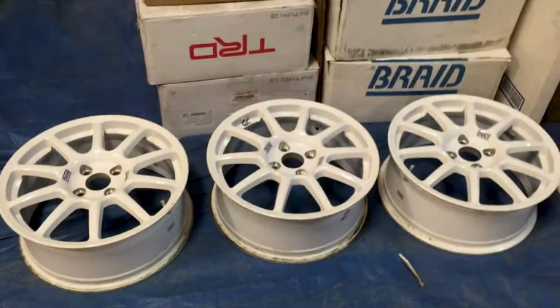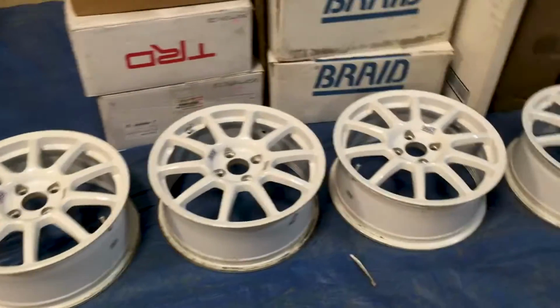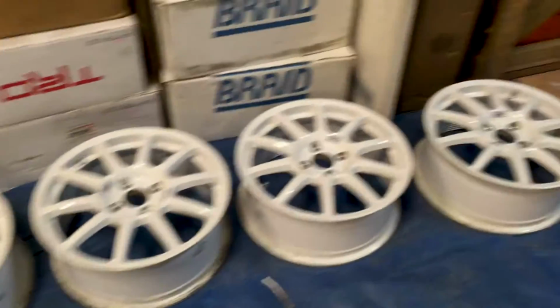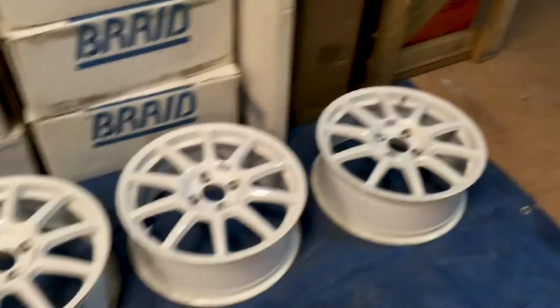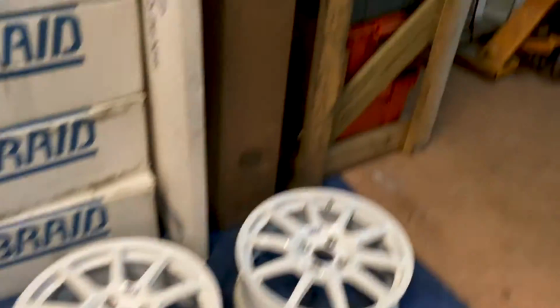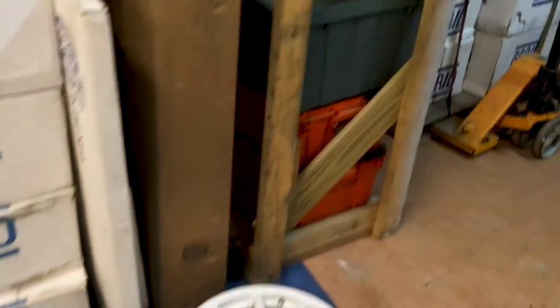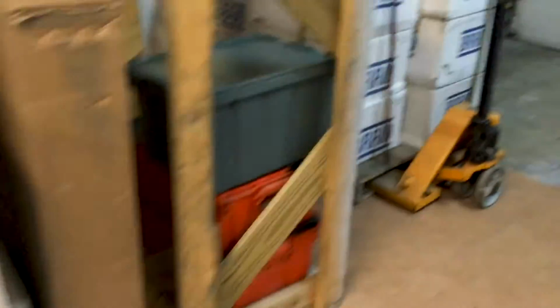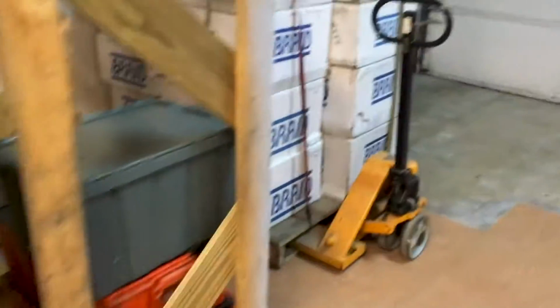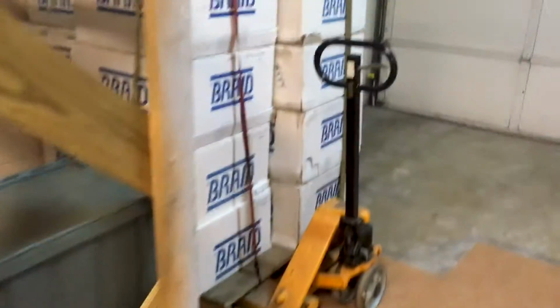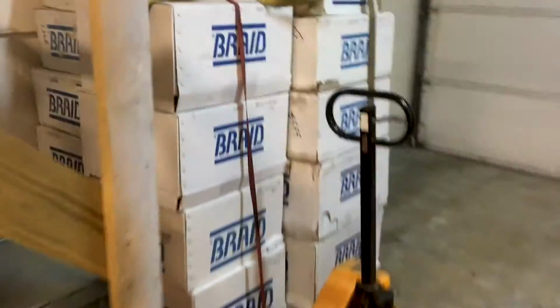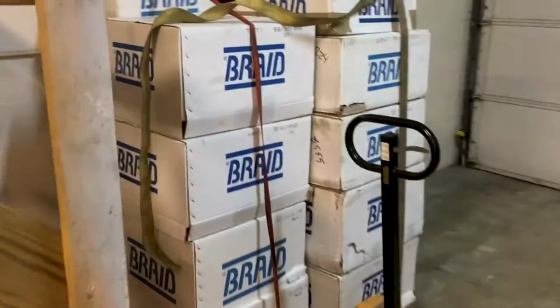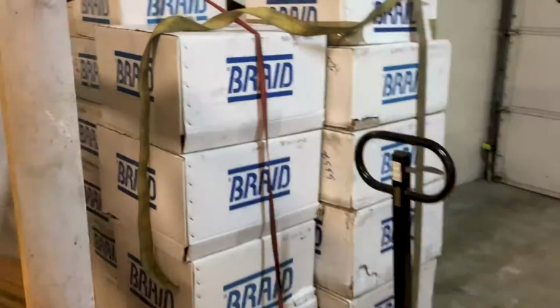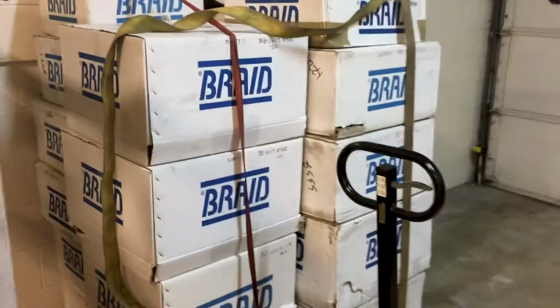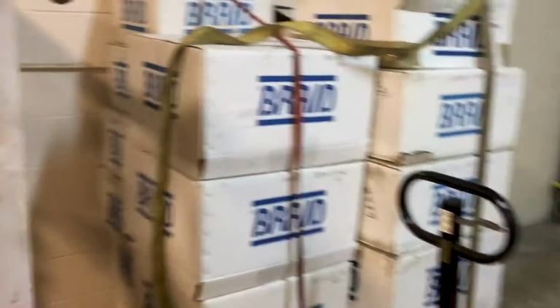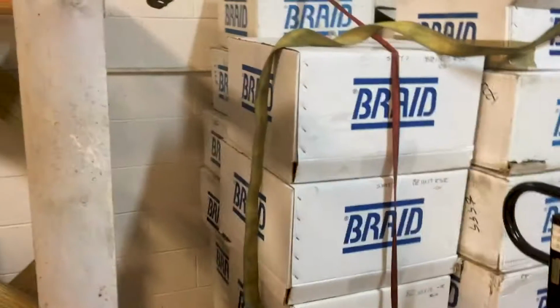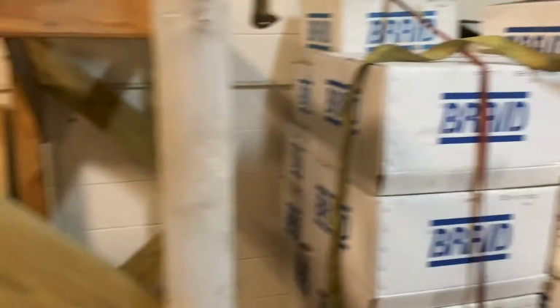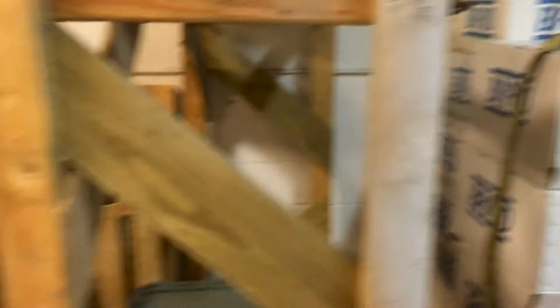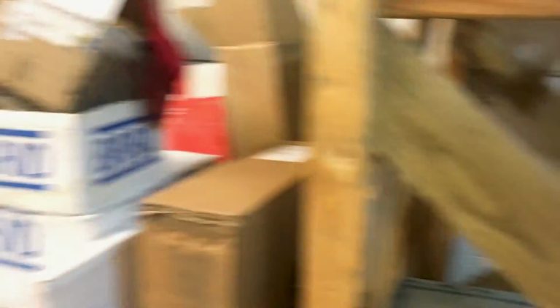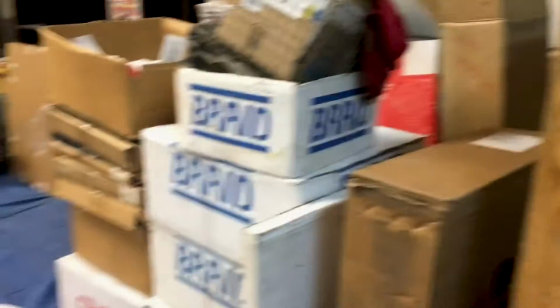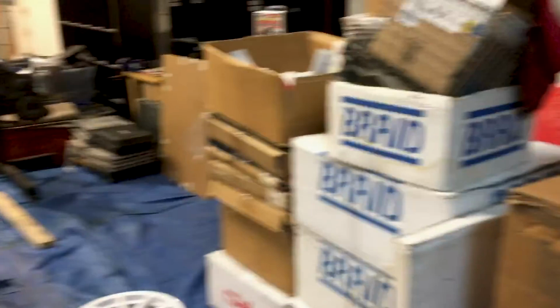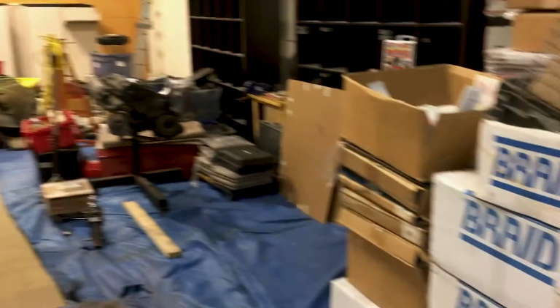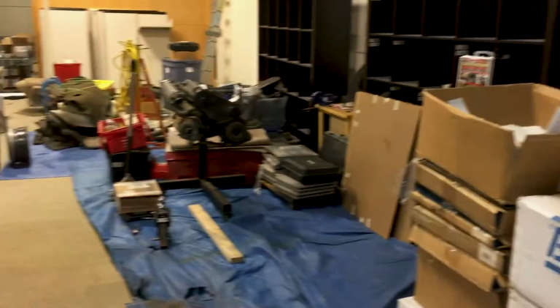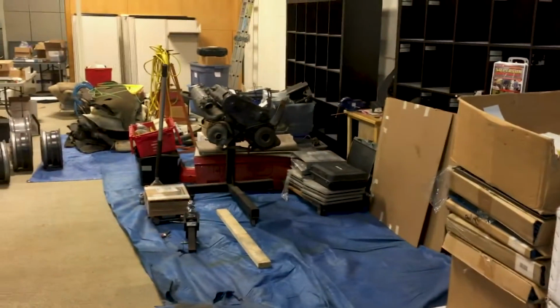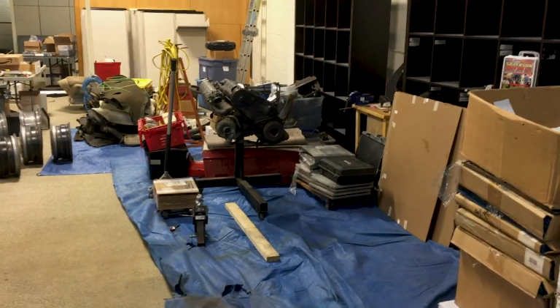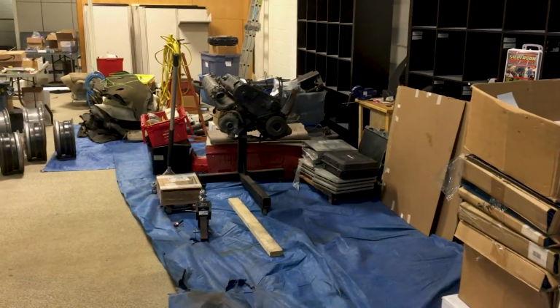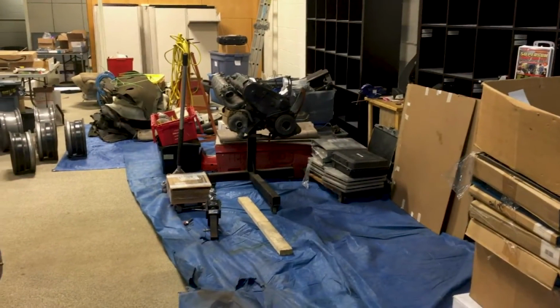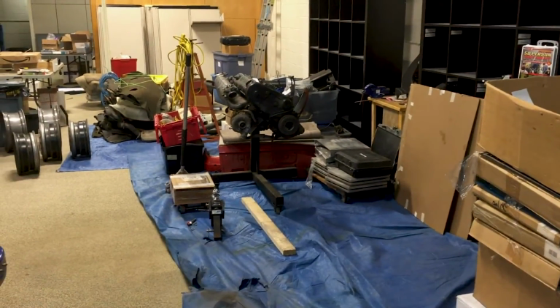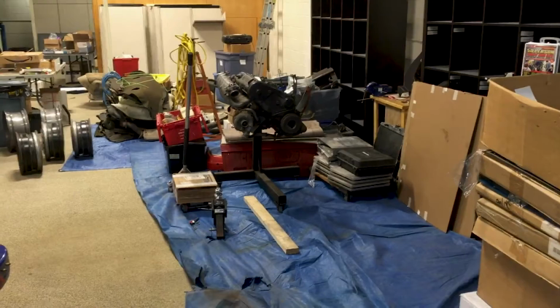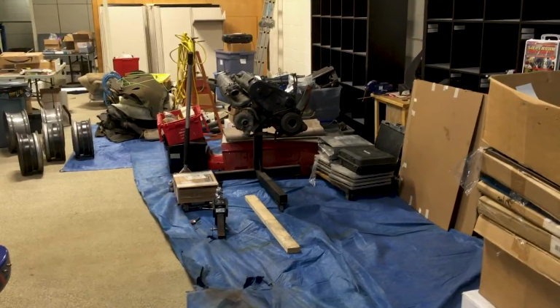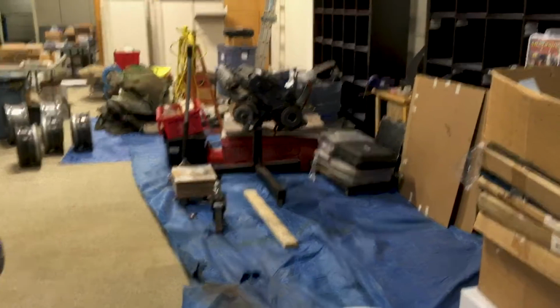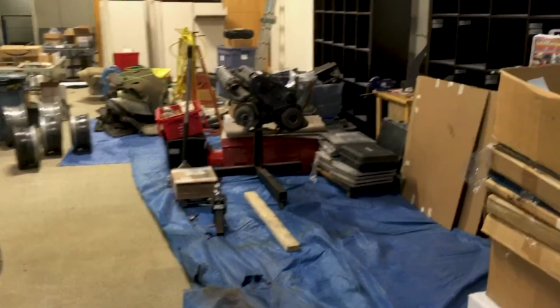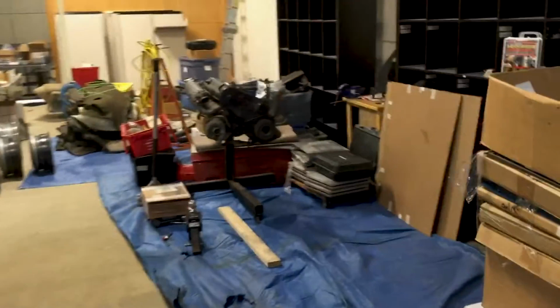Some nice braid wheels down there — anybody wants them? A lot more braid wheels. This is a lot of stuff to find room for.